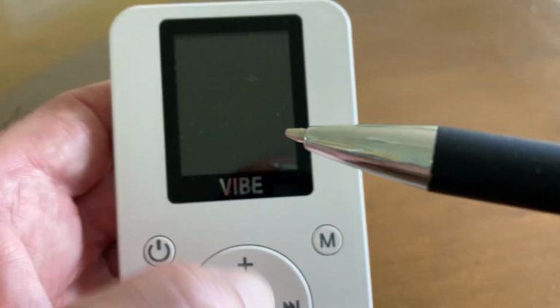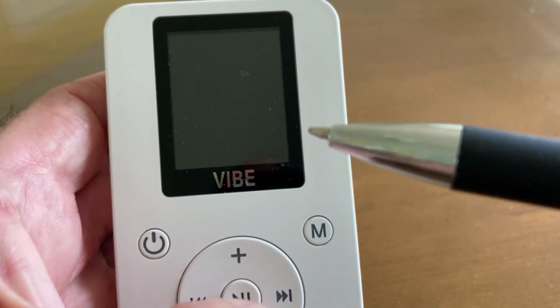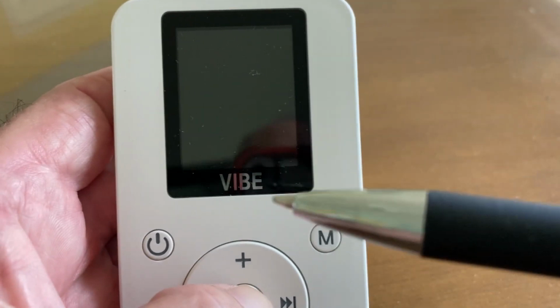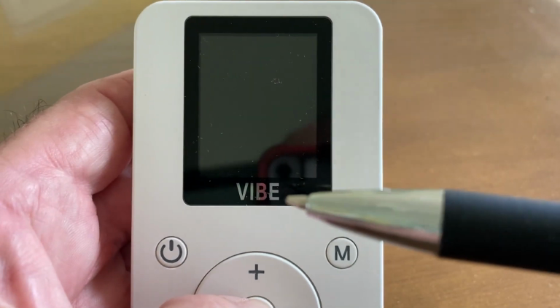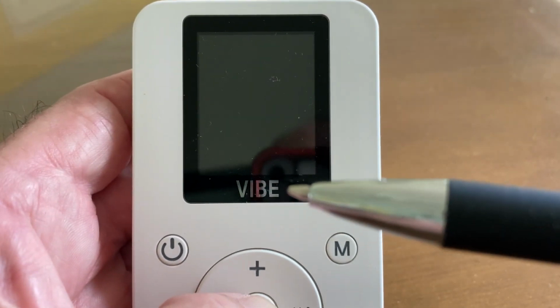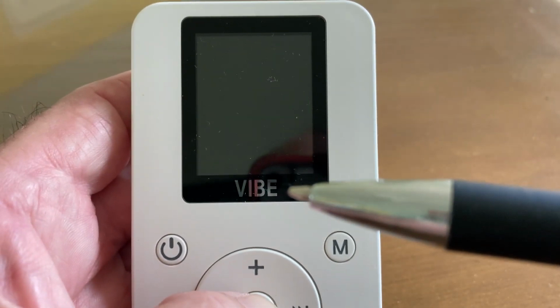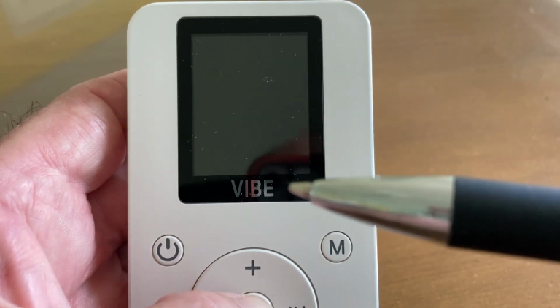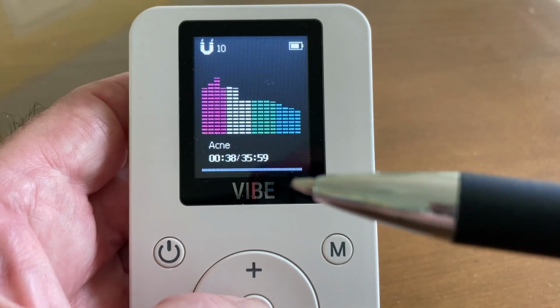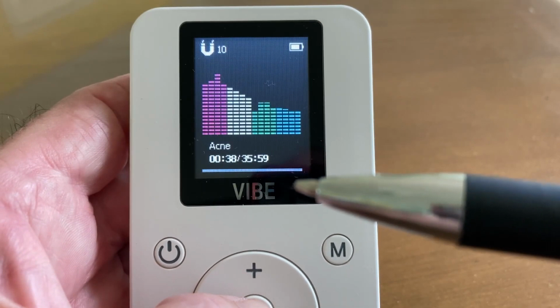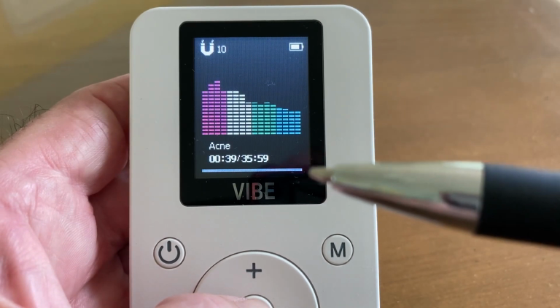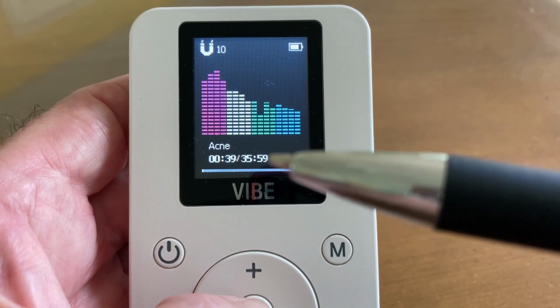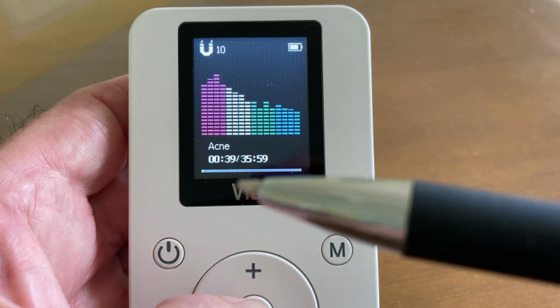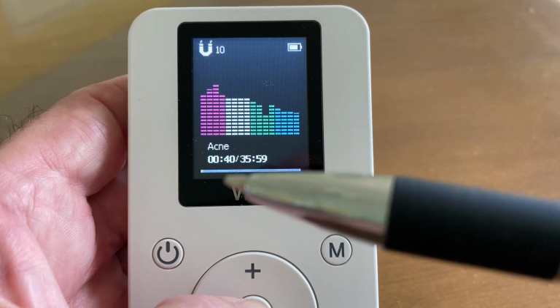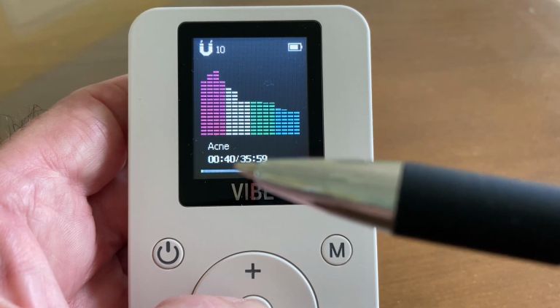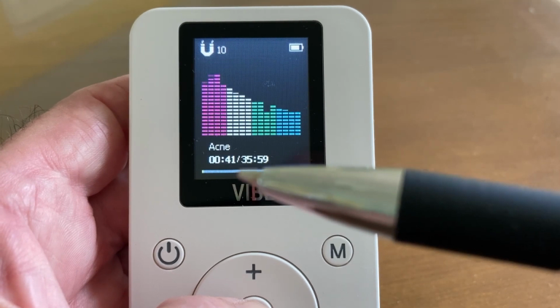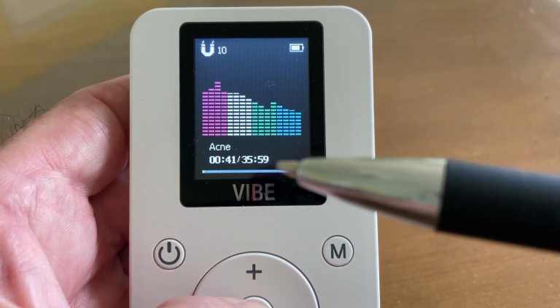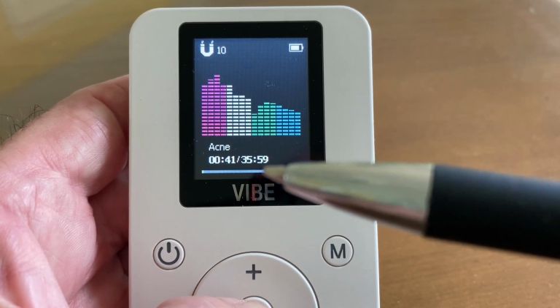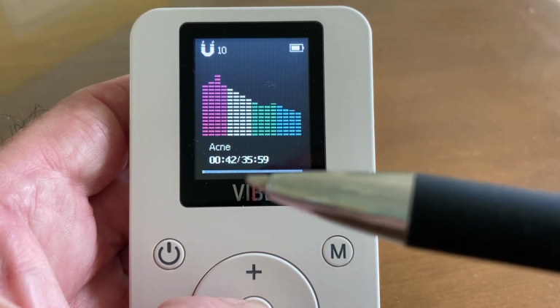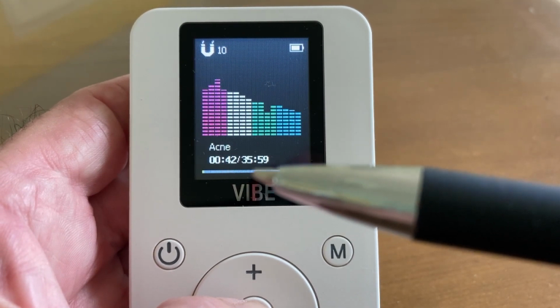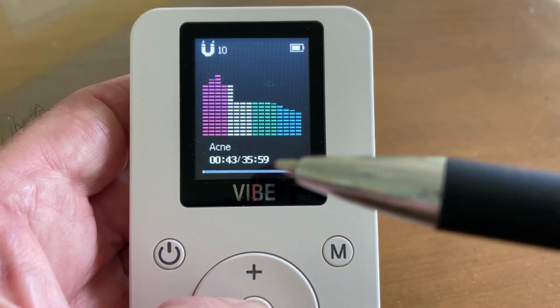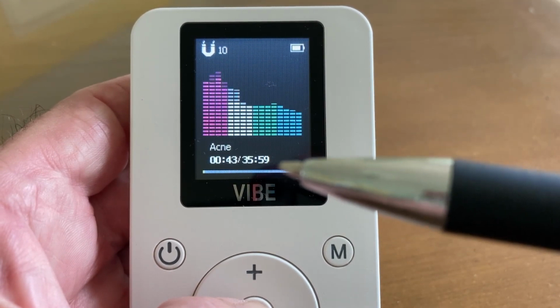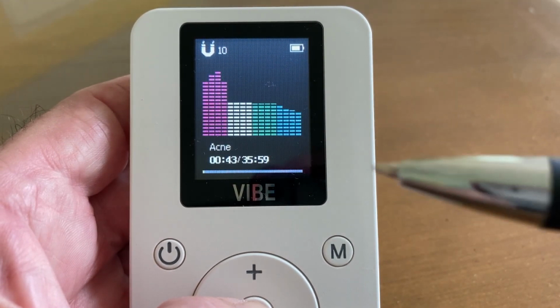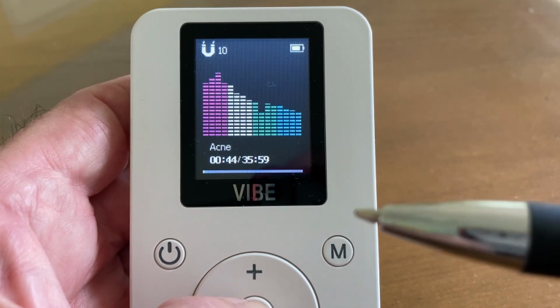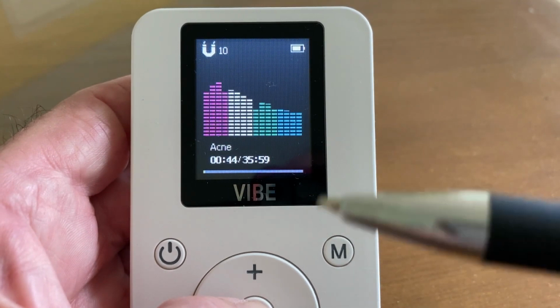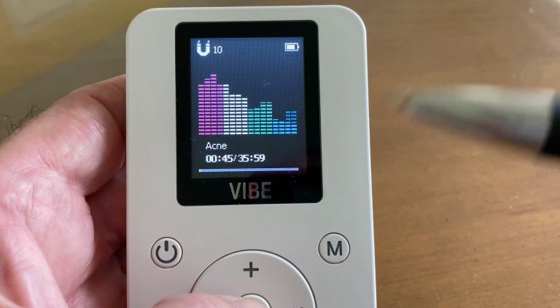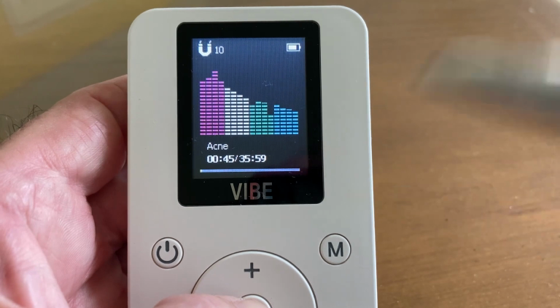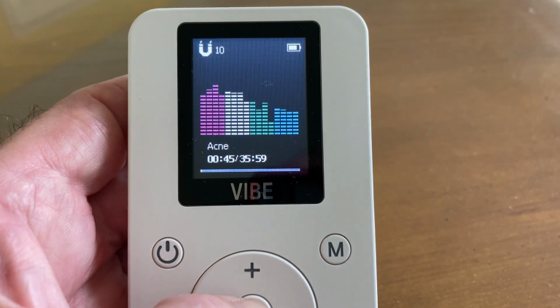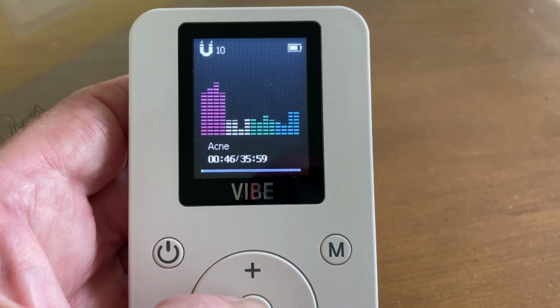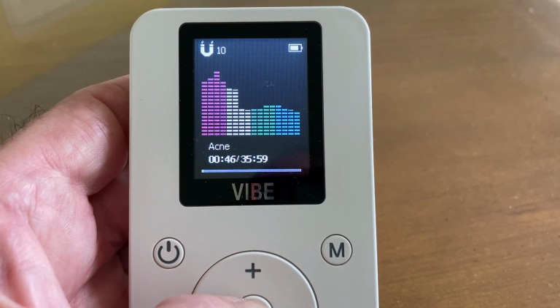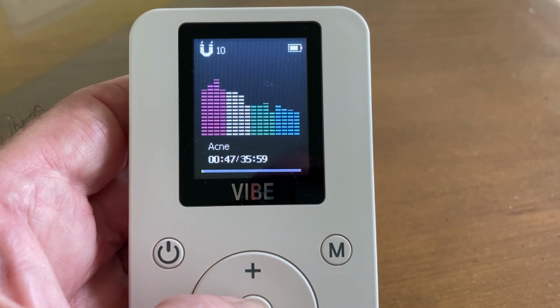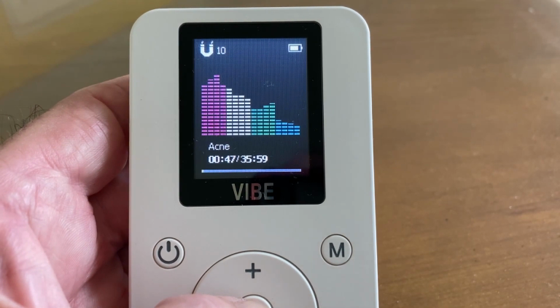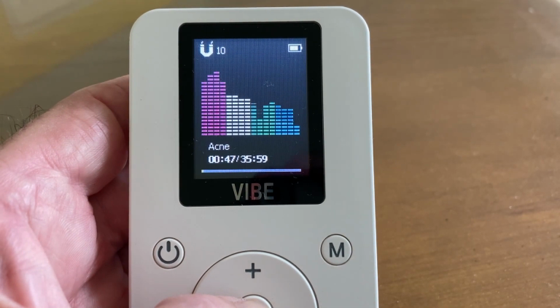It's going to go into sleep mode after 15 seconds — we'll talk about that in a second. But you can see right now it's 40 seconds into 35 minutes and 59 seconds. So that's basically how it works. It's that simple.